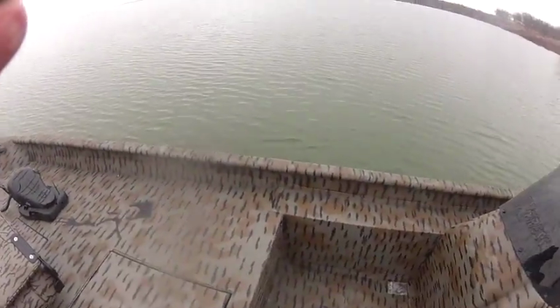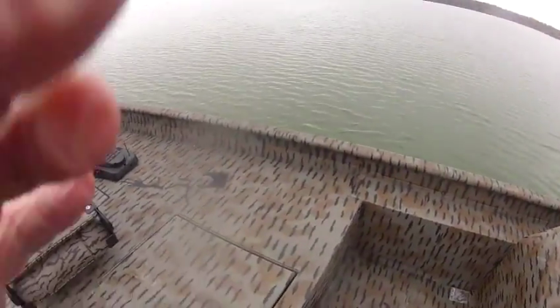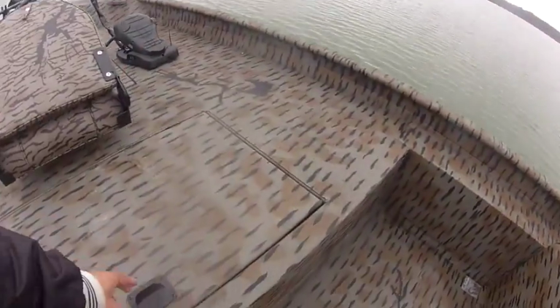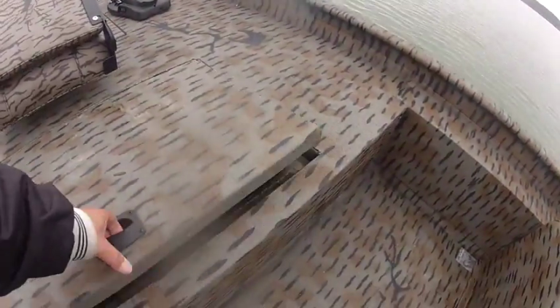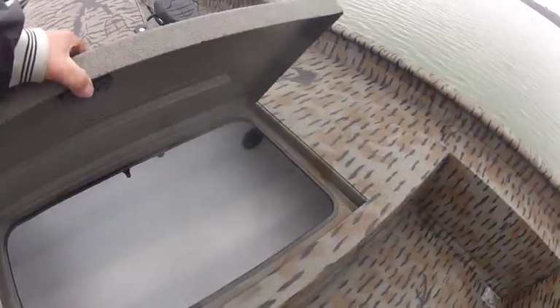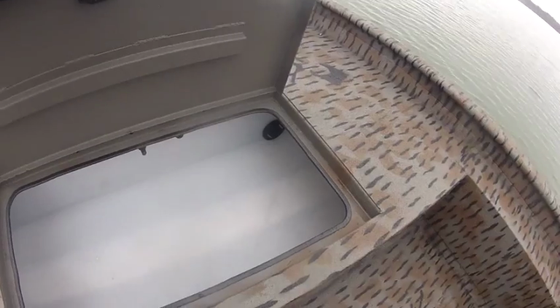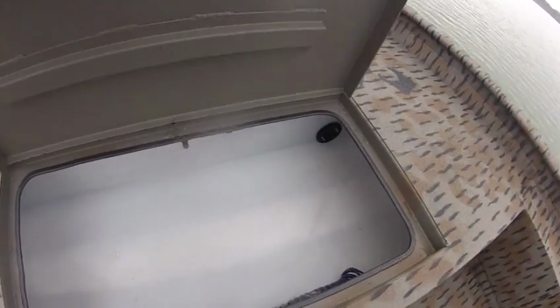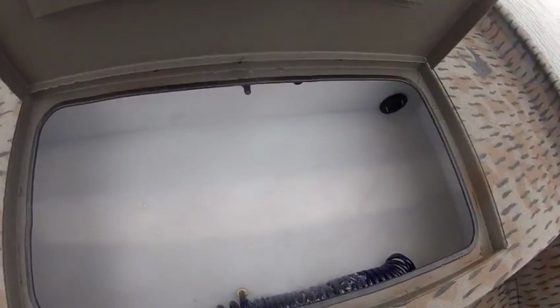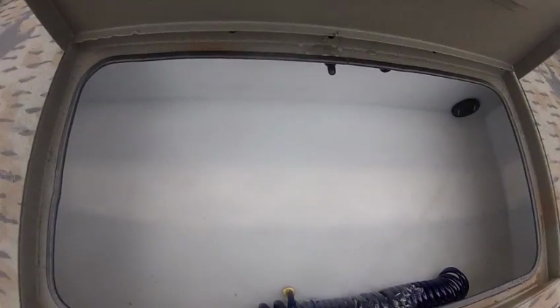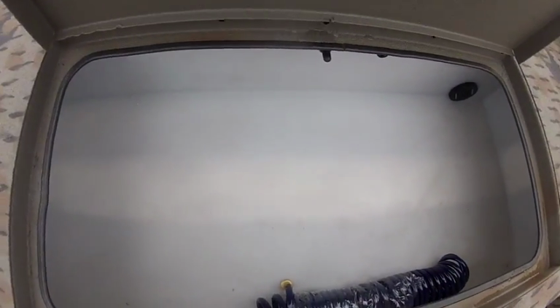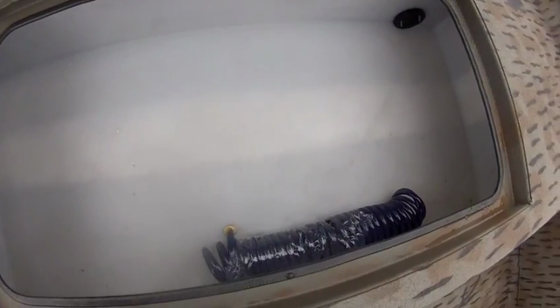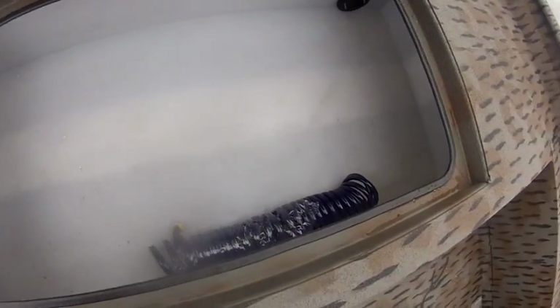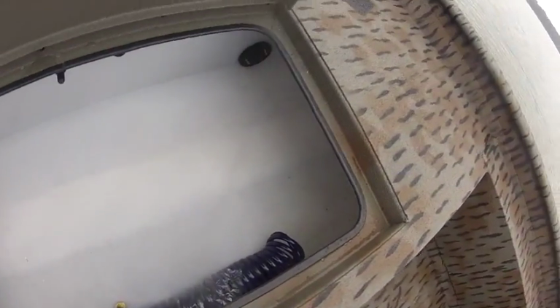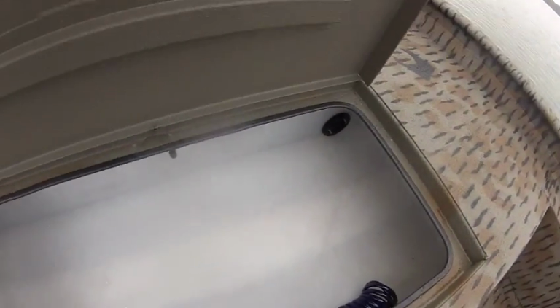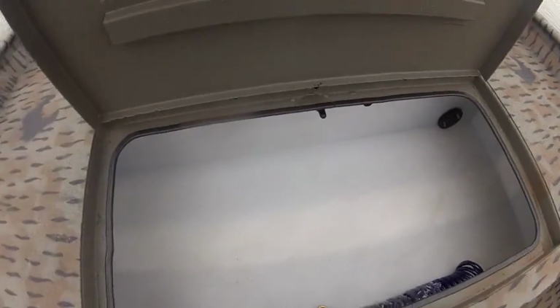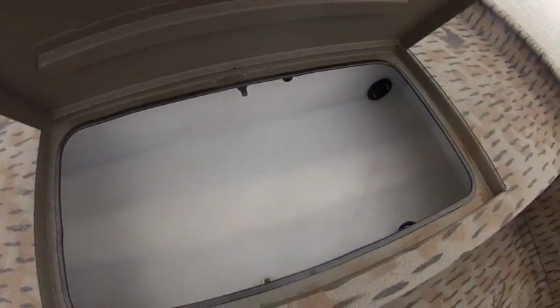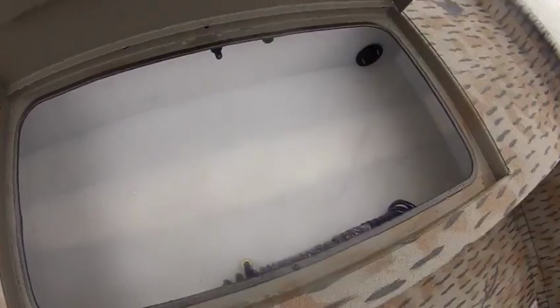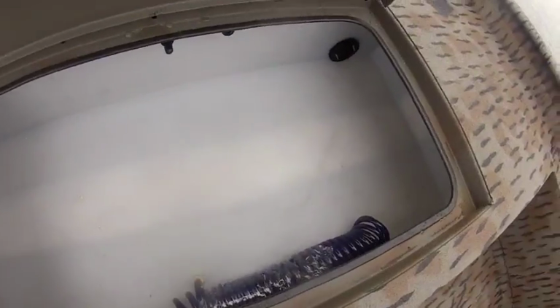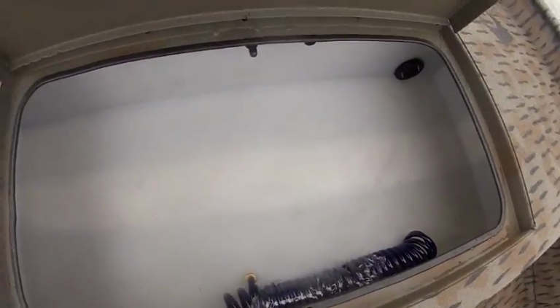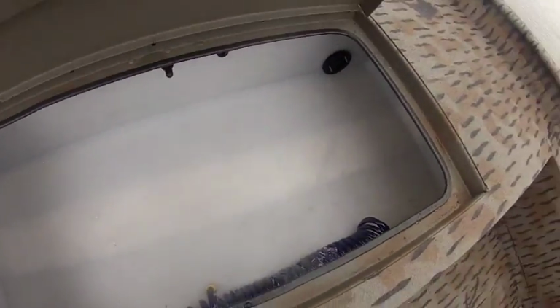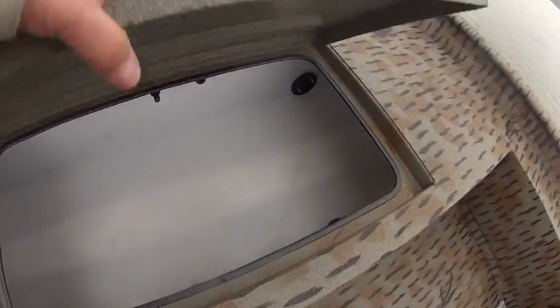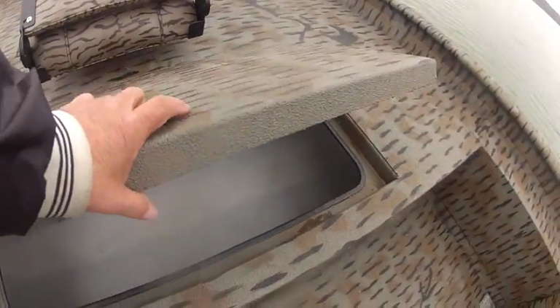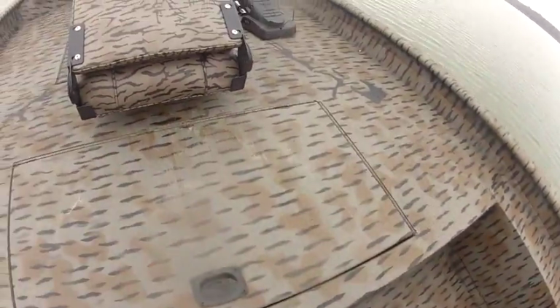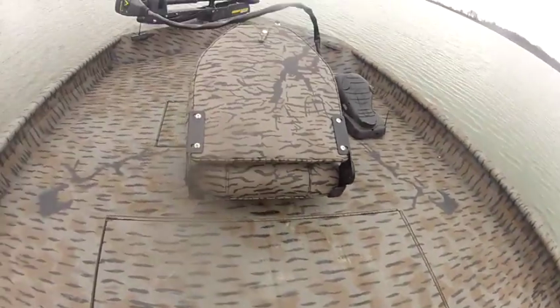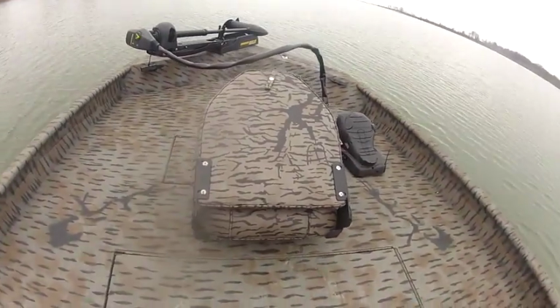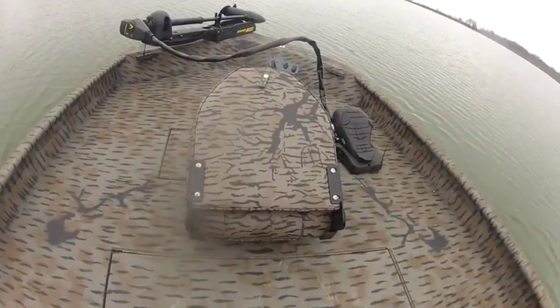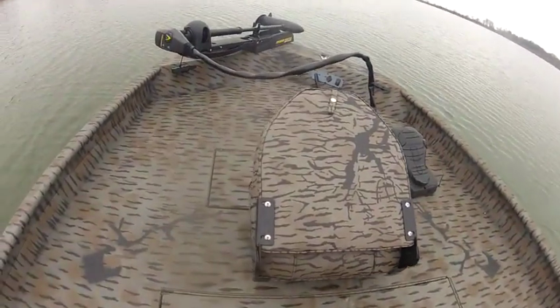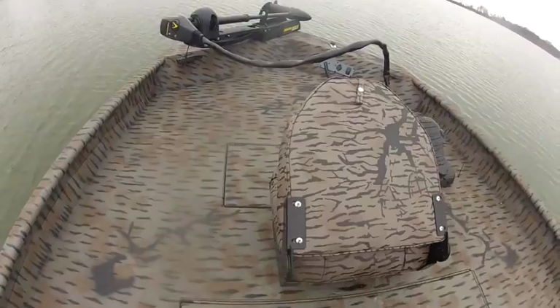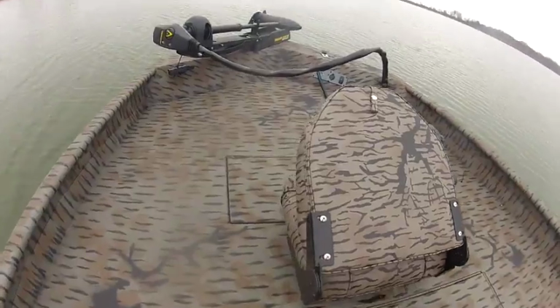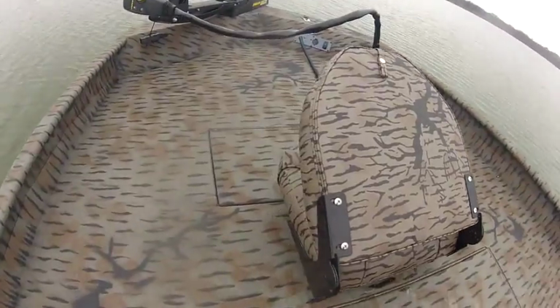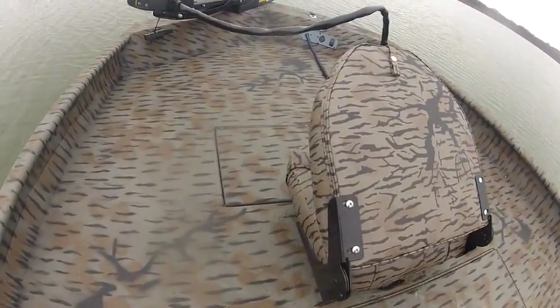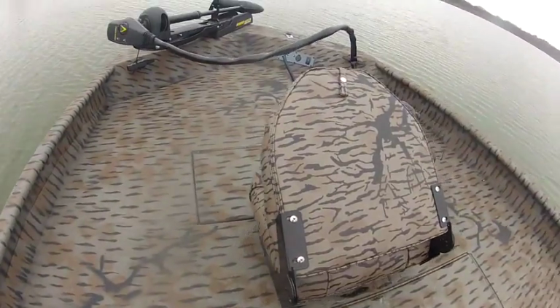It's got this huge 80-gallon live well here with a pump-out hose and a nozzle and everything to pump the water out and wash out the floor. You've also got another storage box right here in the front.